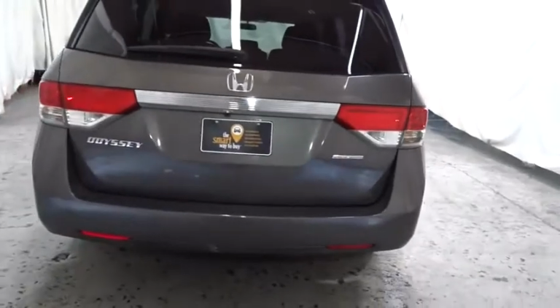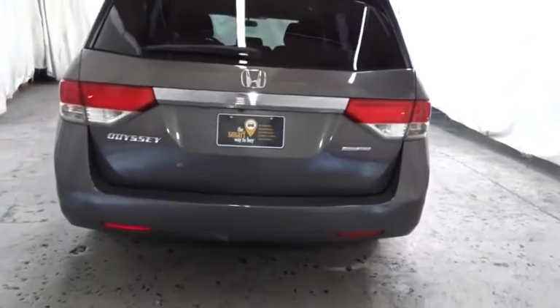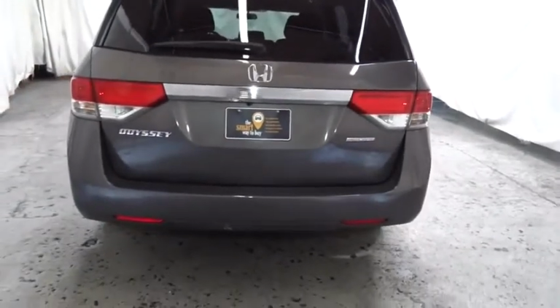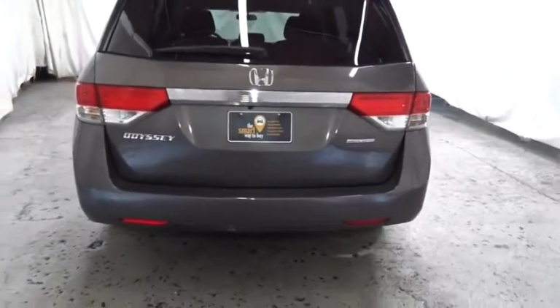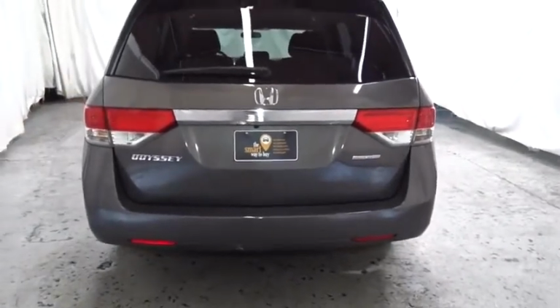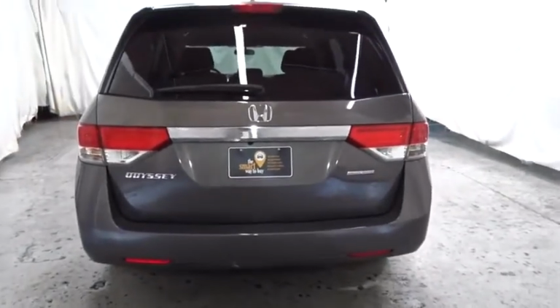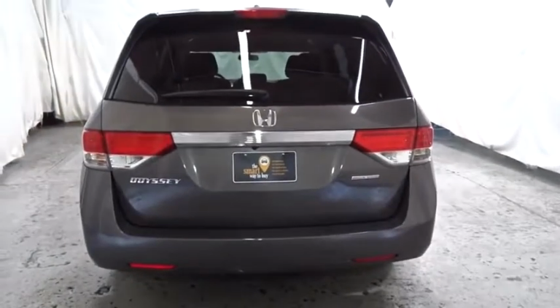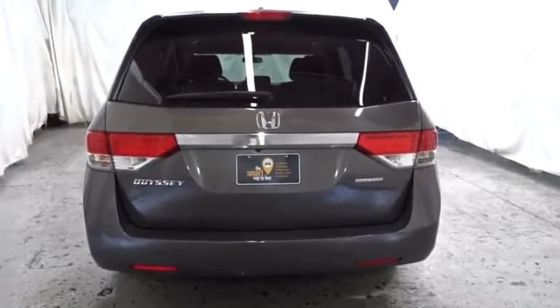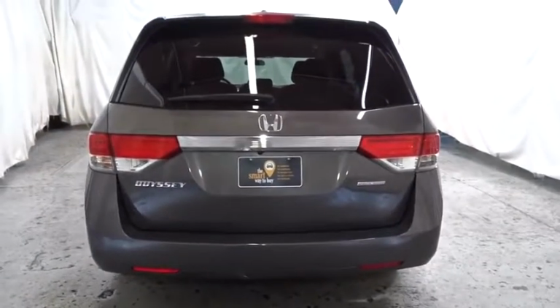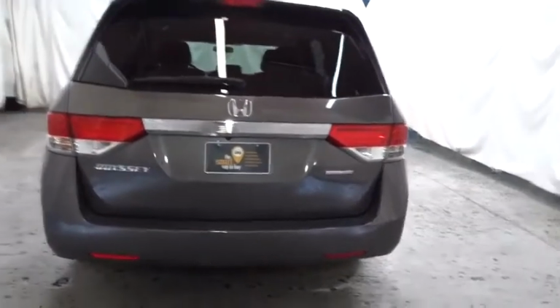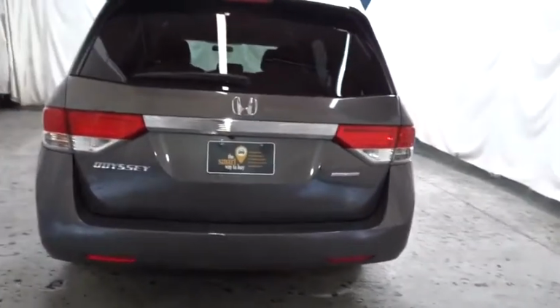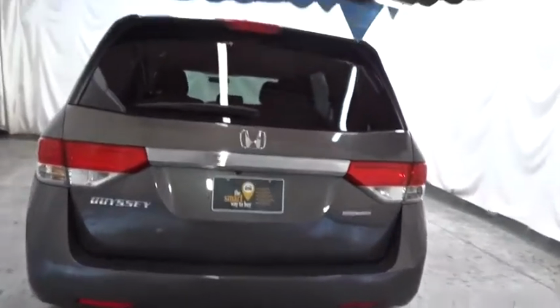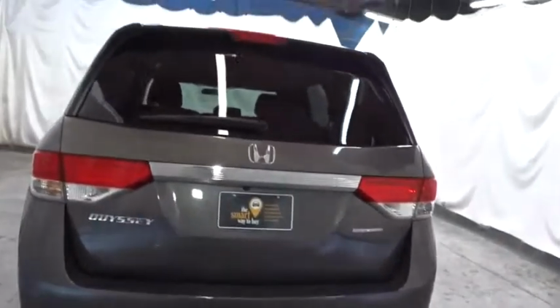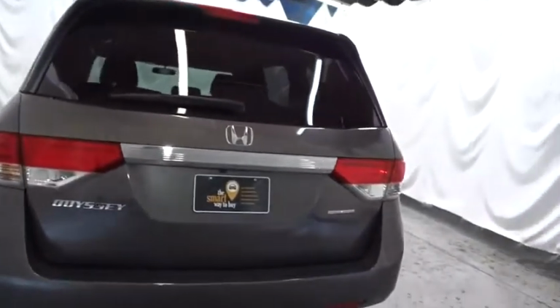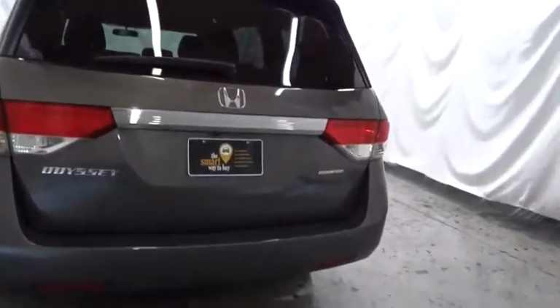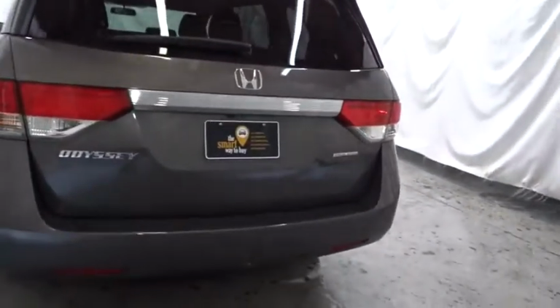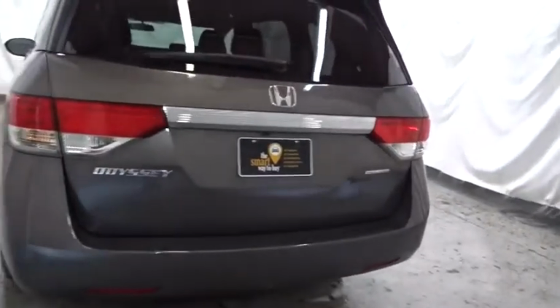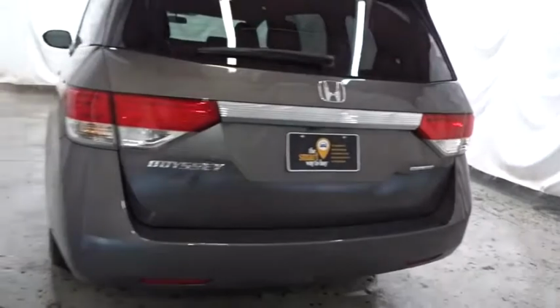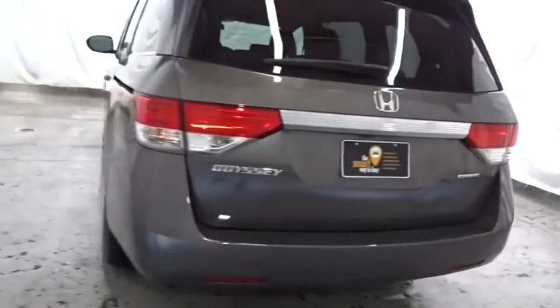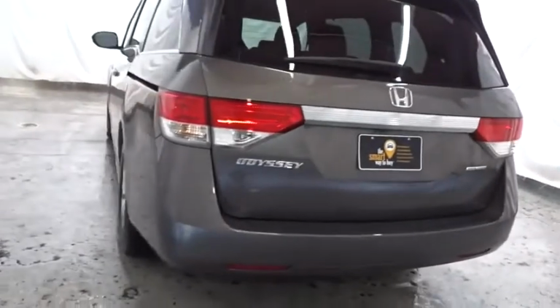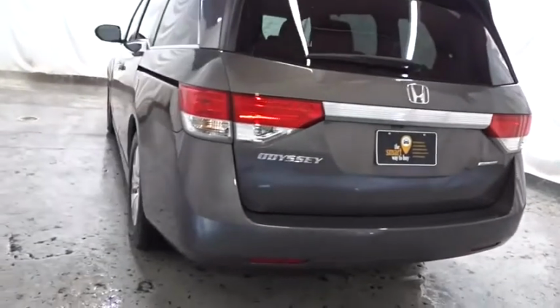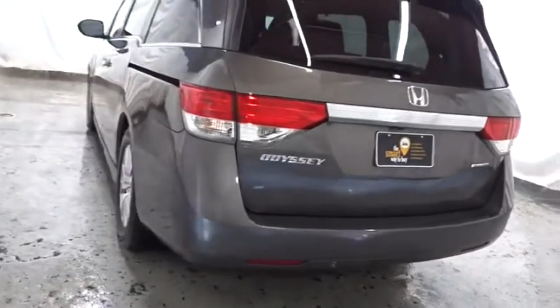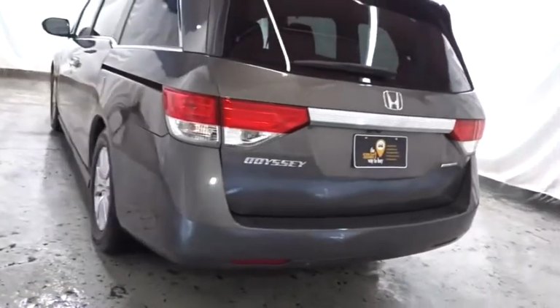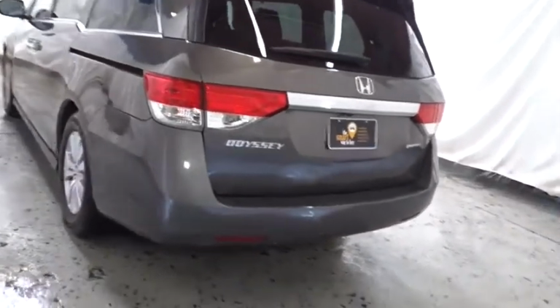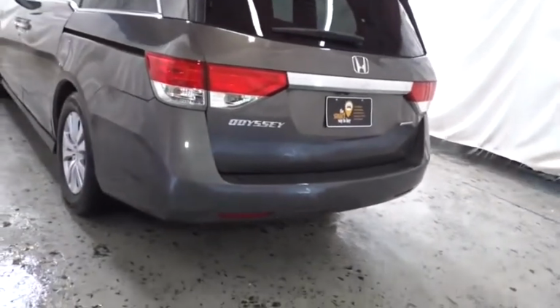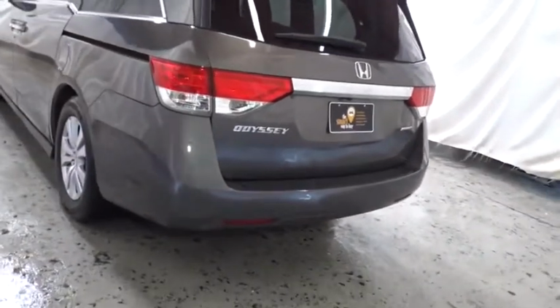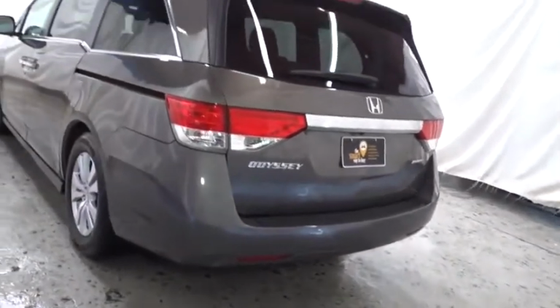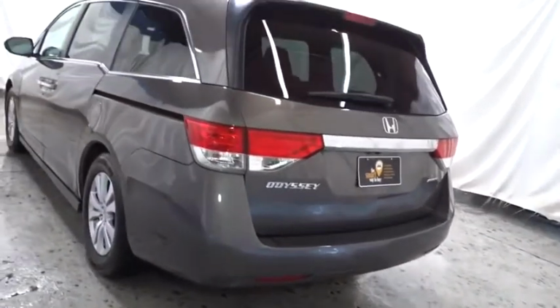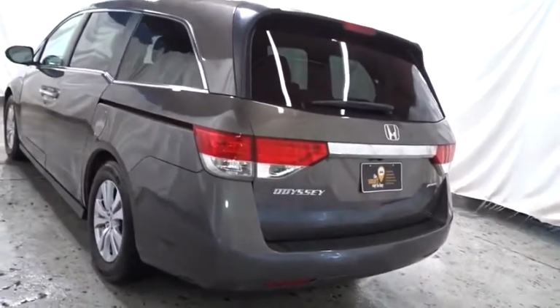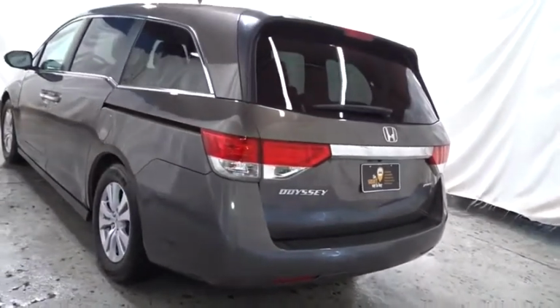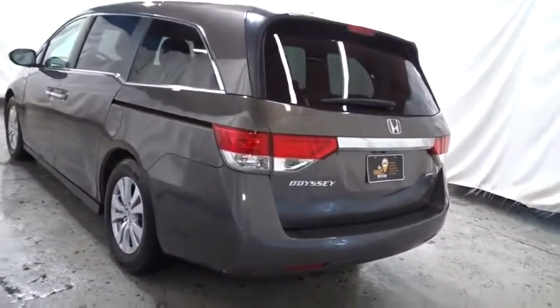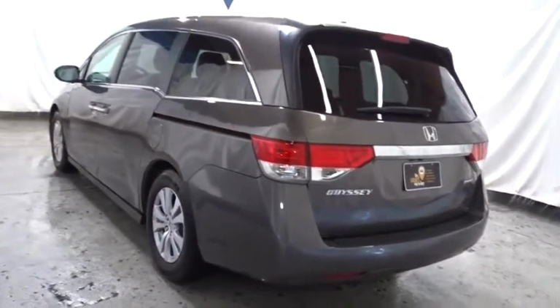Tachometer, cloth seat trim, steering wheel controls, tinted glass, engine immobilizer, power rear window sunshade, low tire pressure warning.